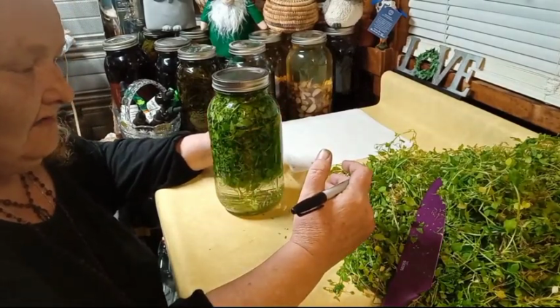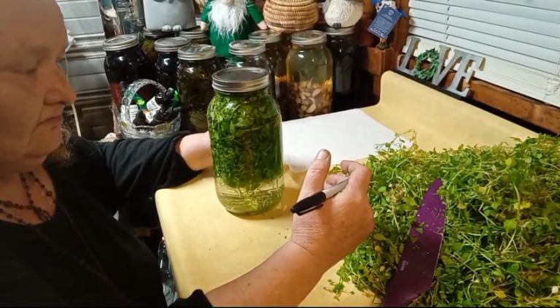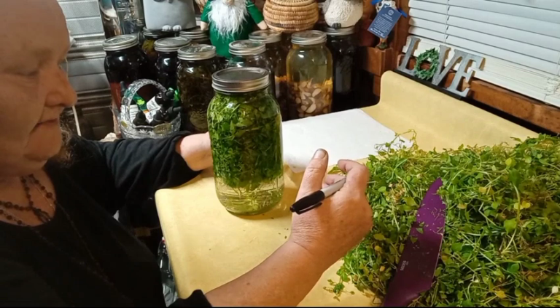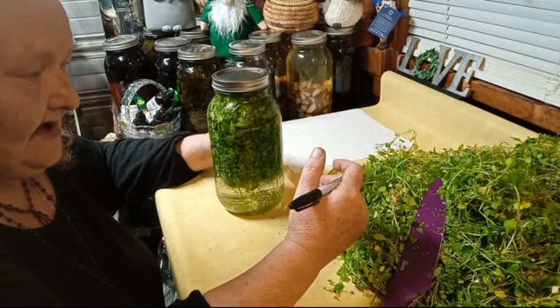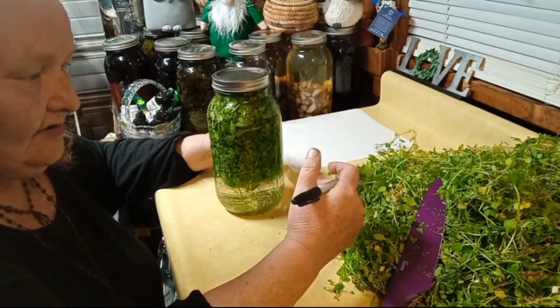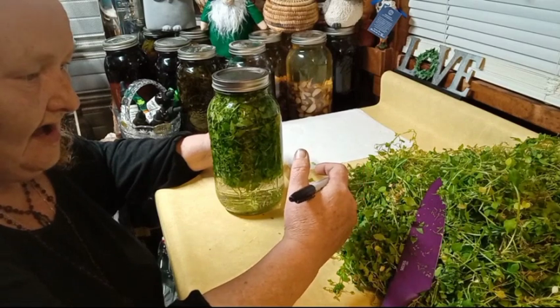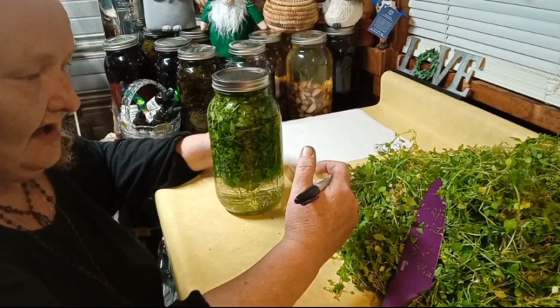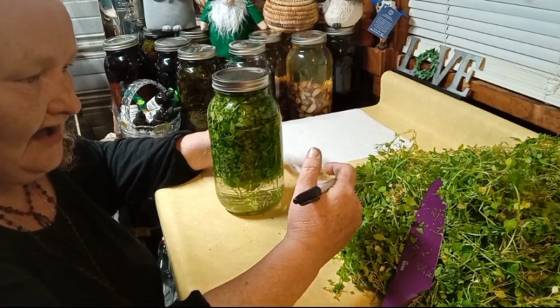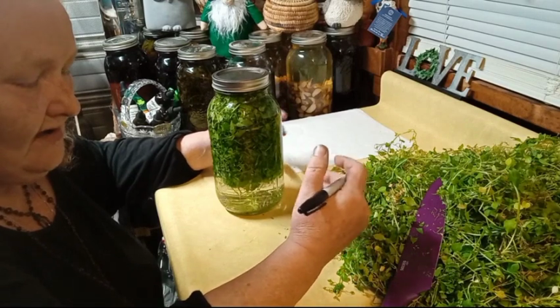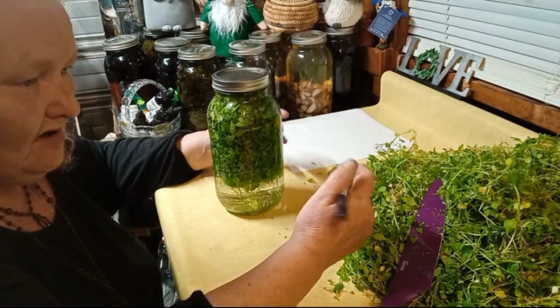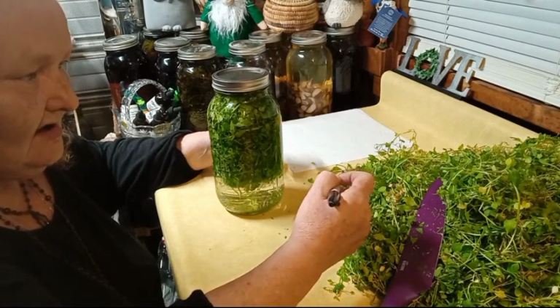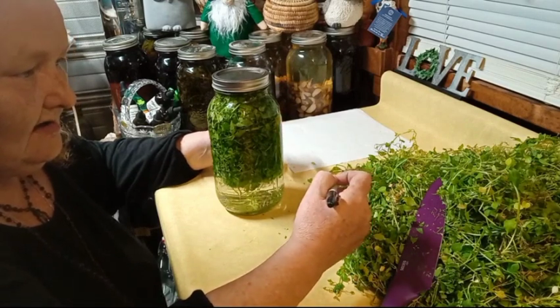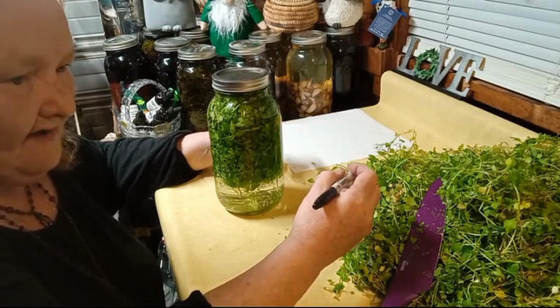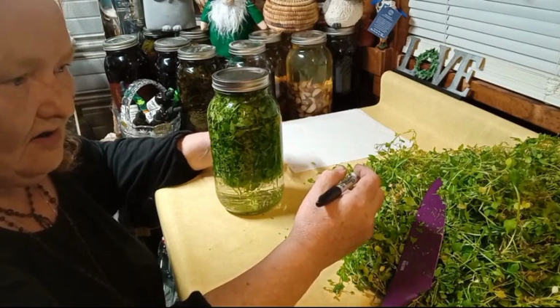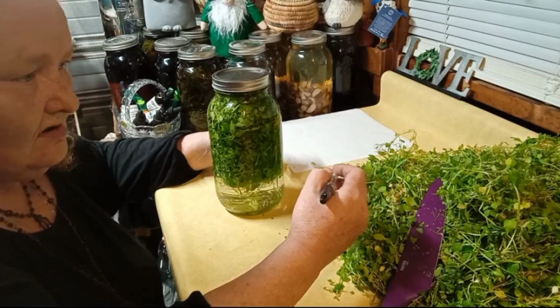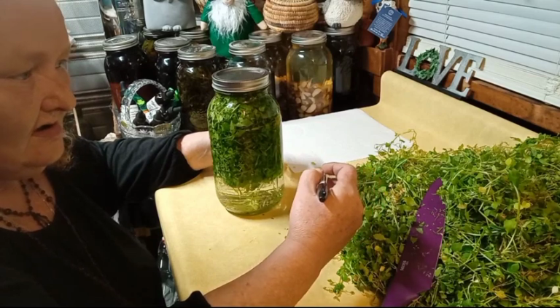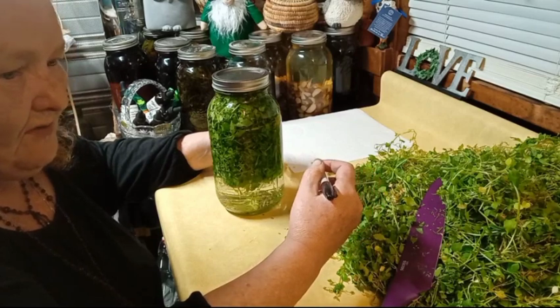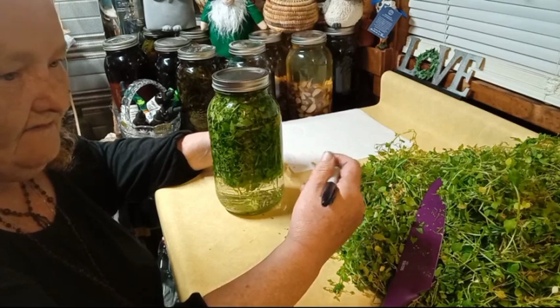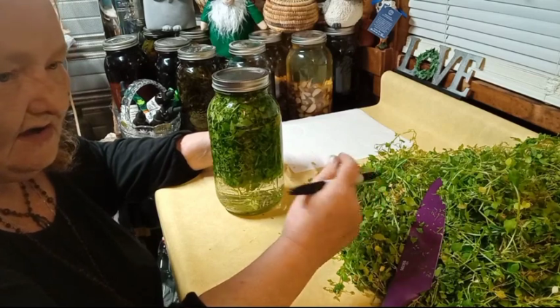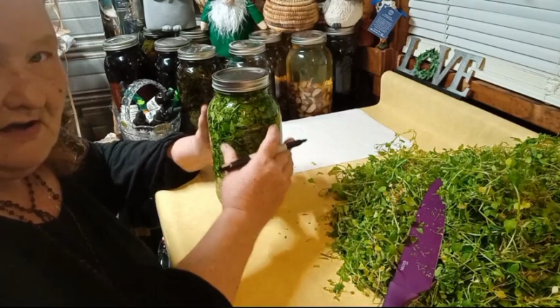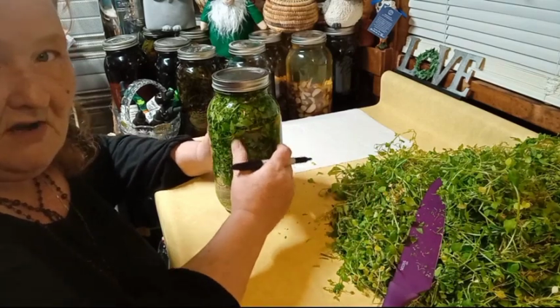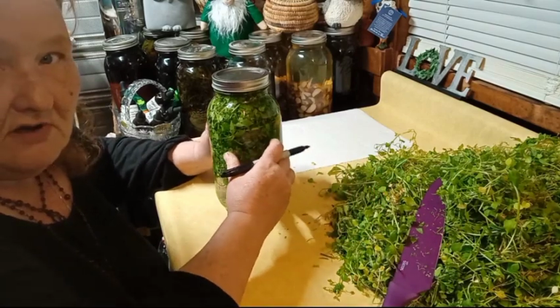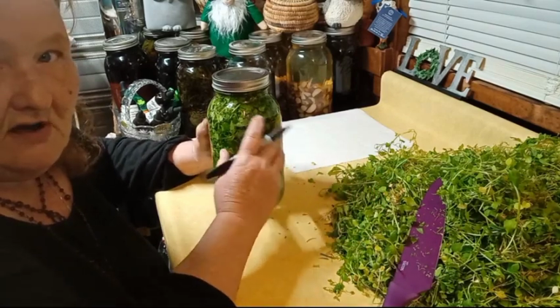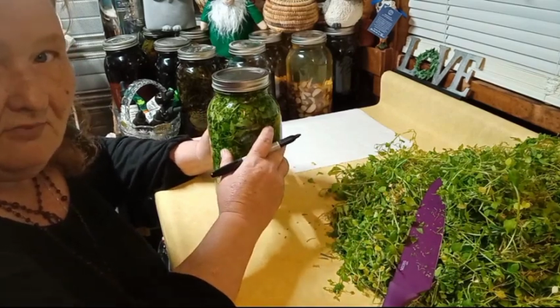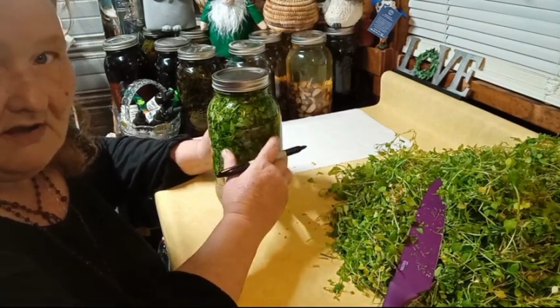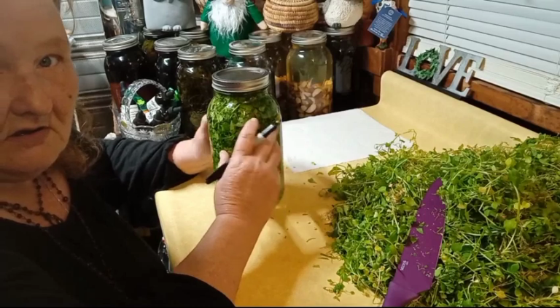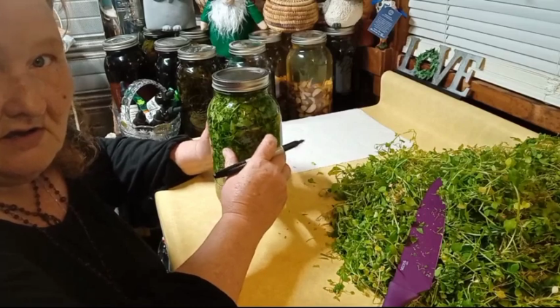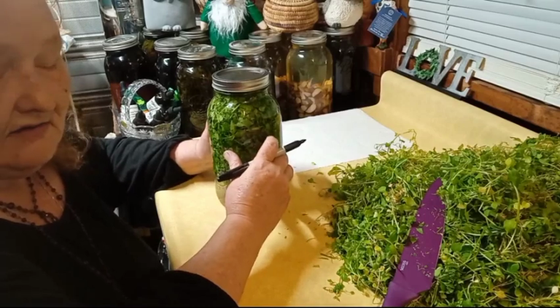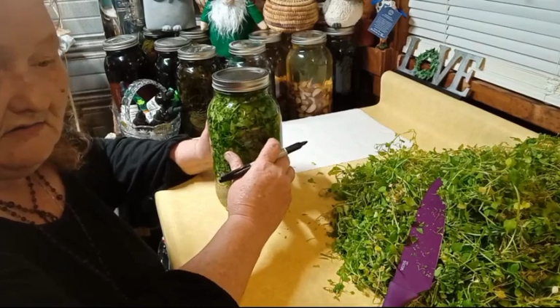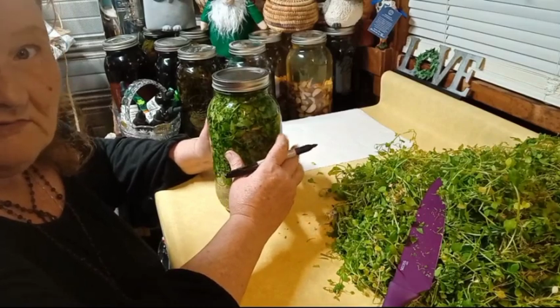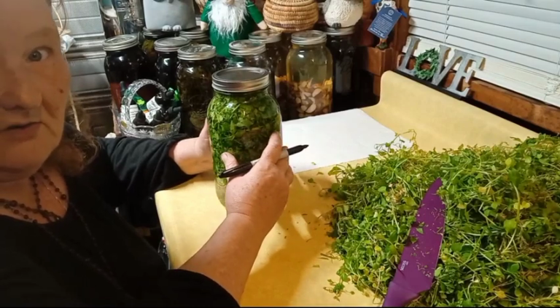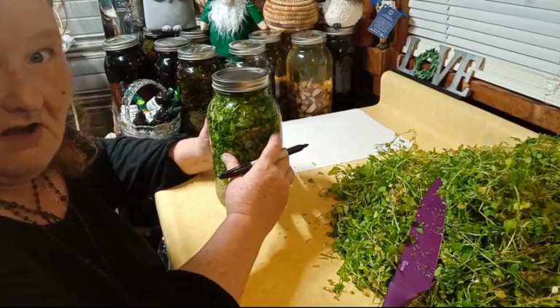If you can't get to it at the eight-week mark, that's fine — that's perfectly fine. It's pickled. It's in 100-proof vodka; it's not going to go bad.